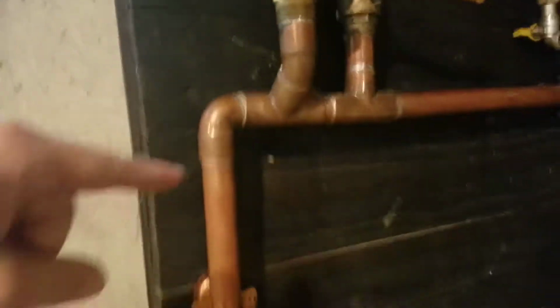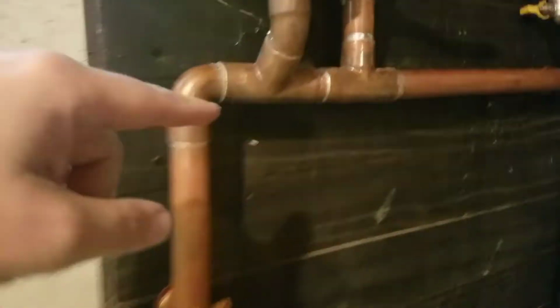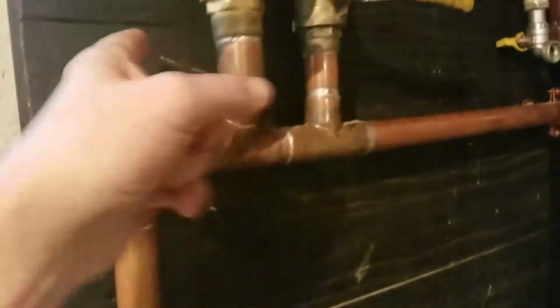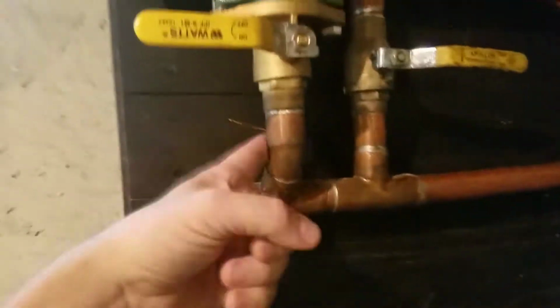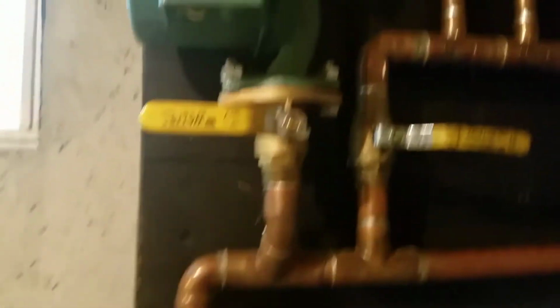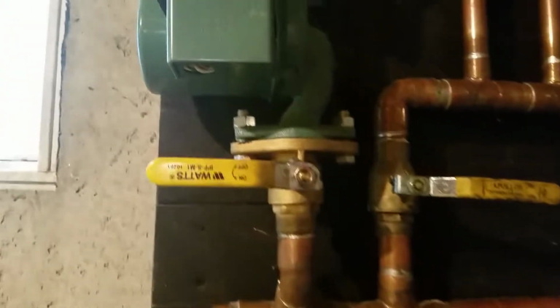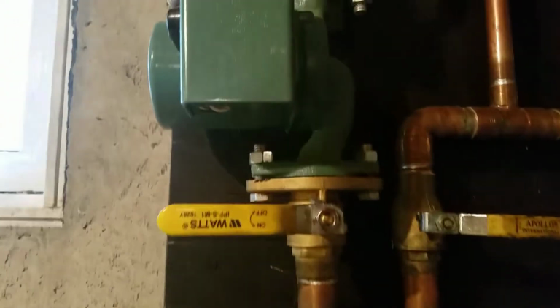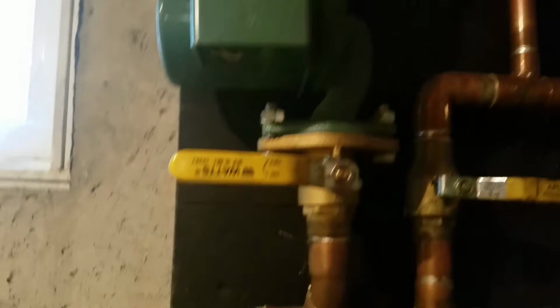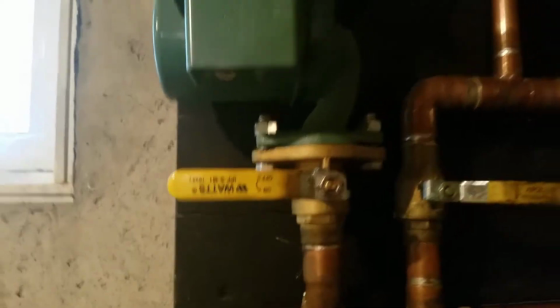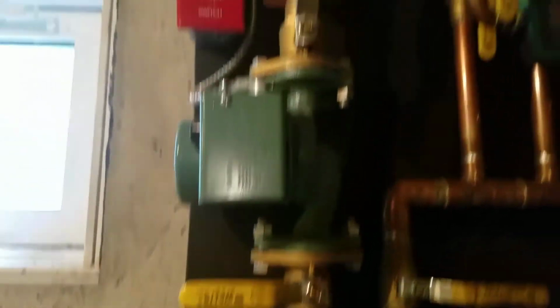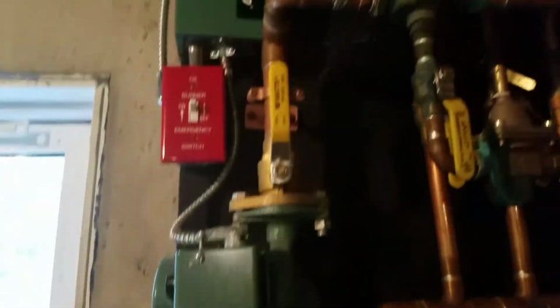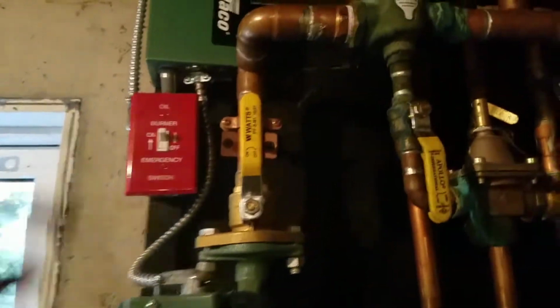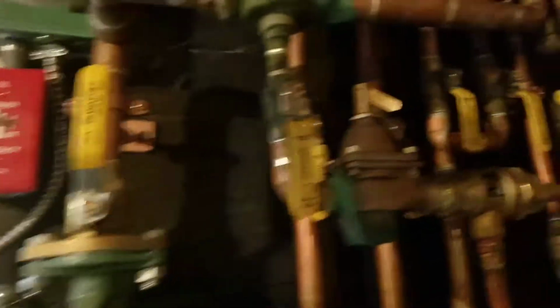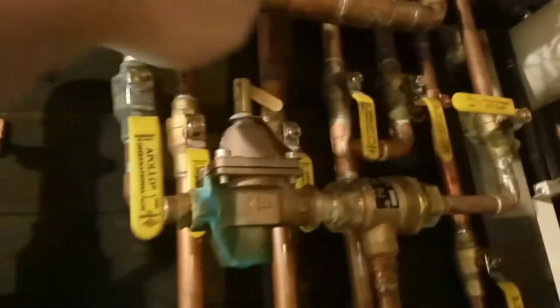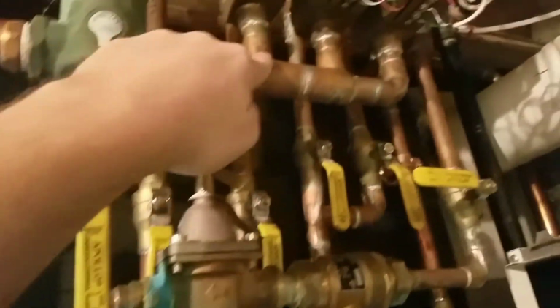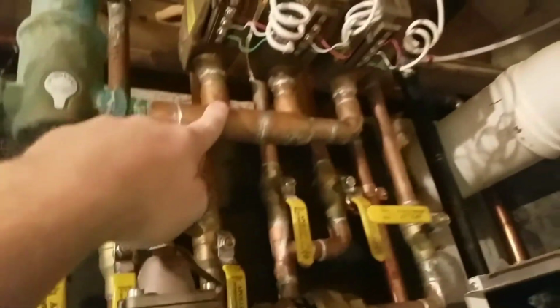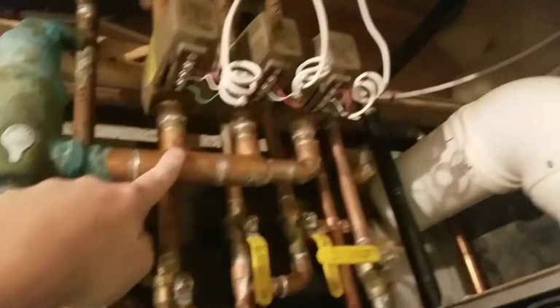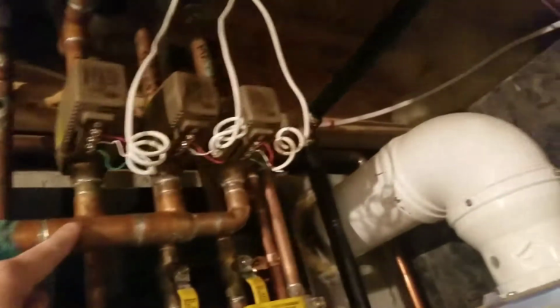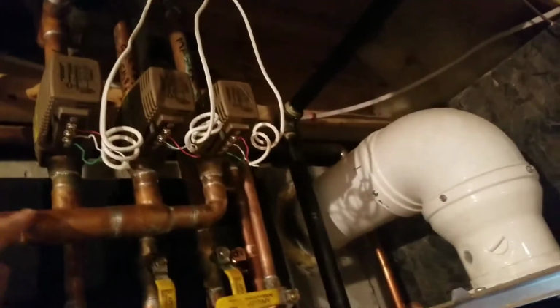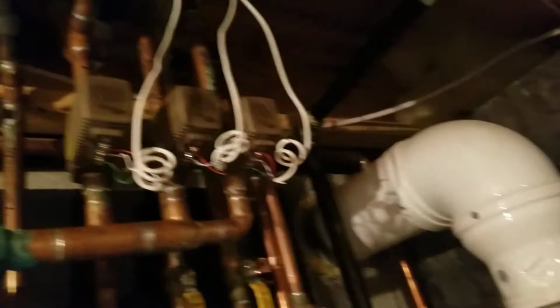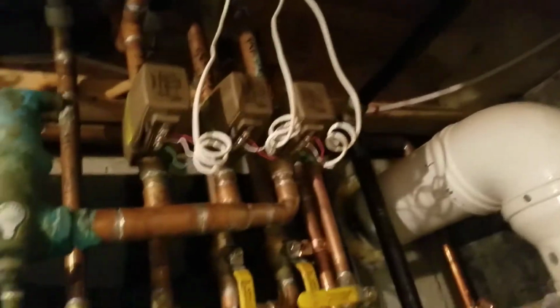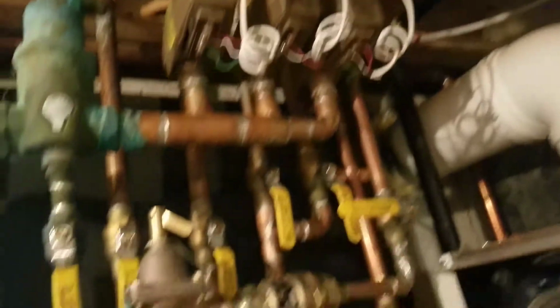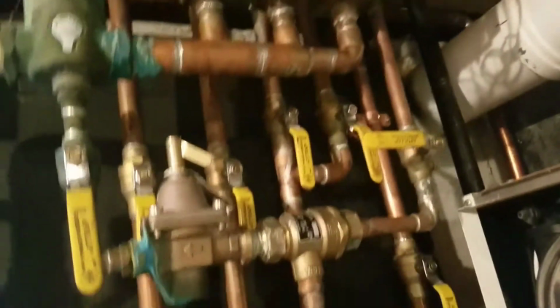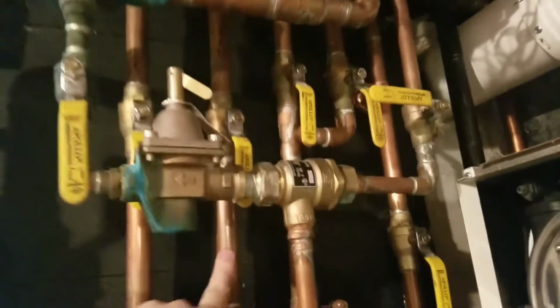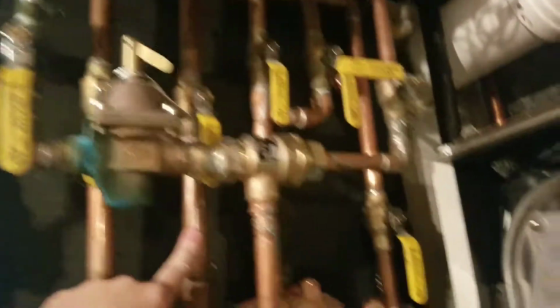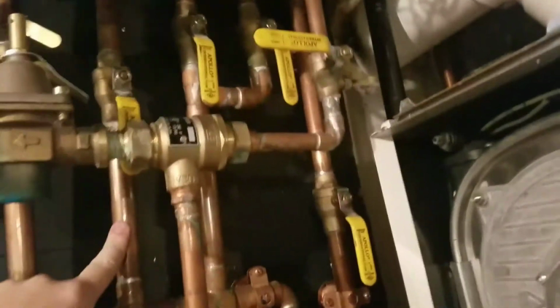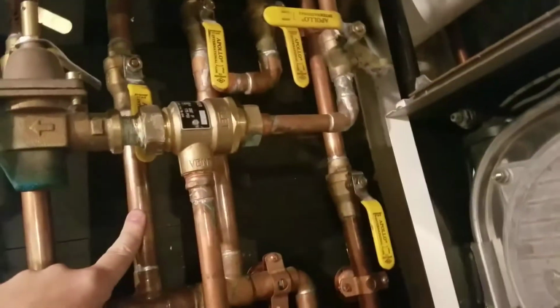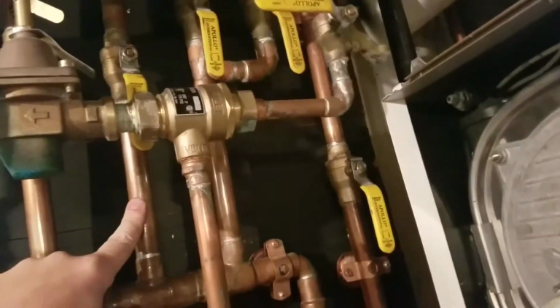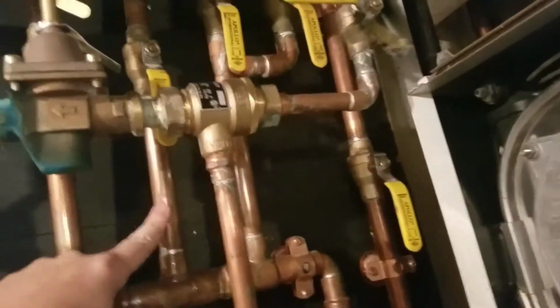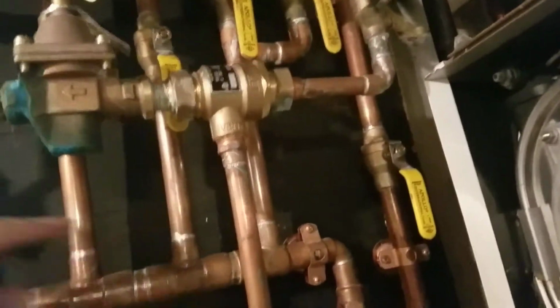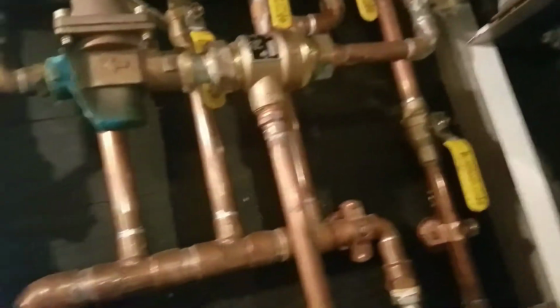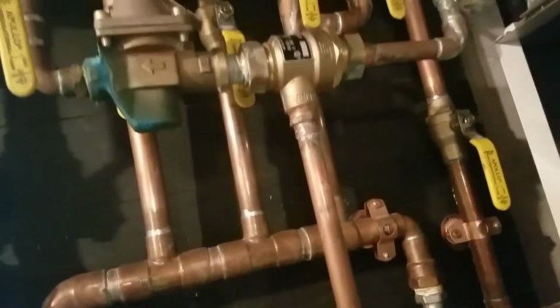Here goes up our circulator, which then goes to three zone valves. Our returns come down here.